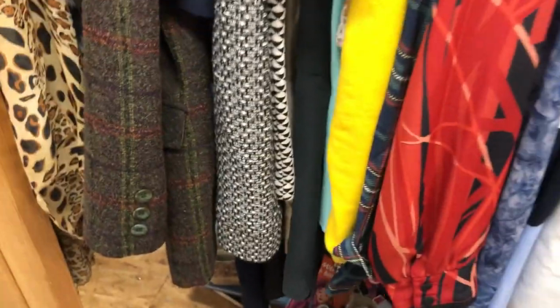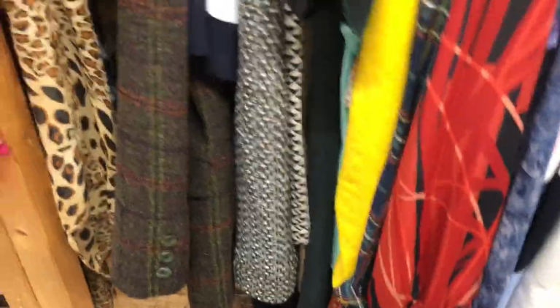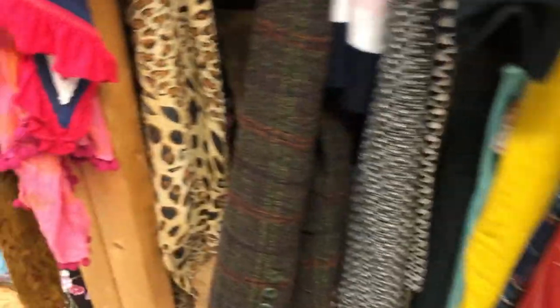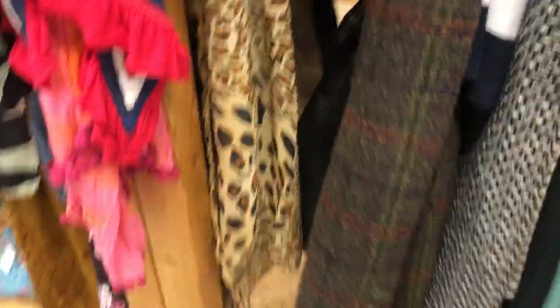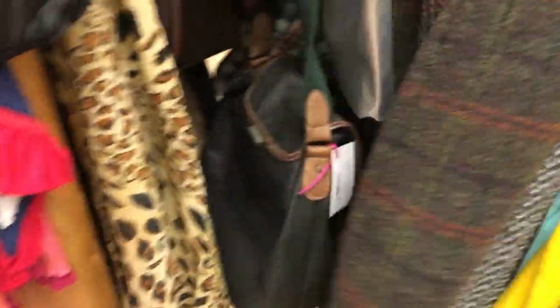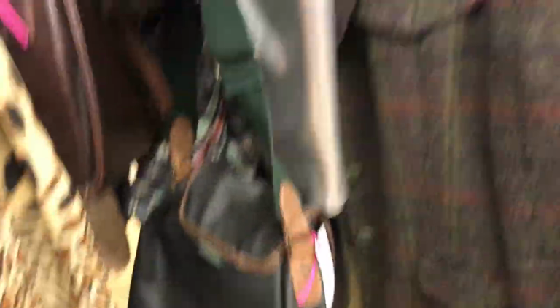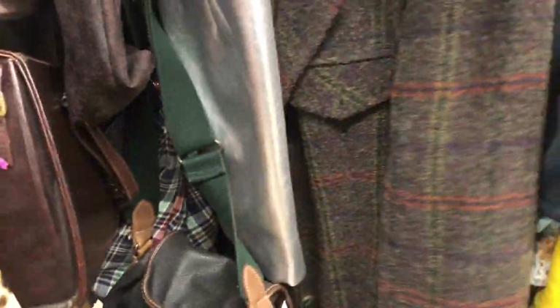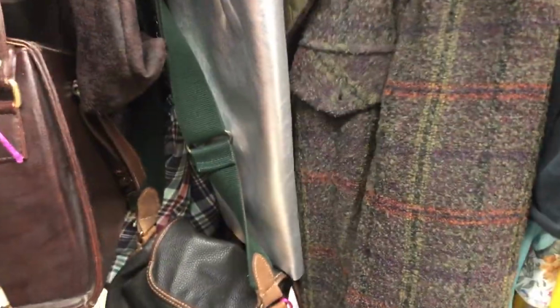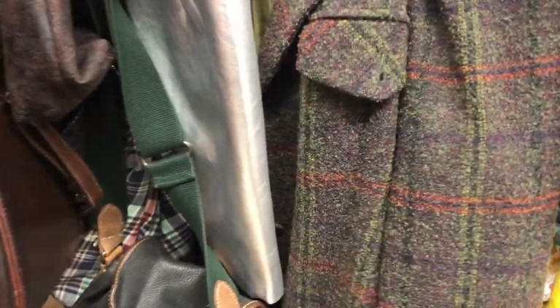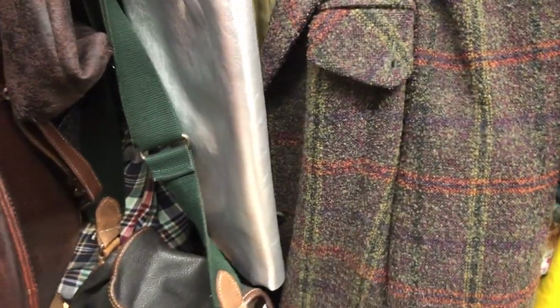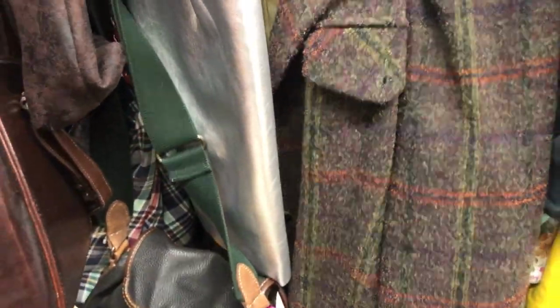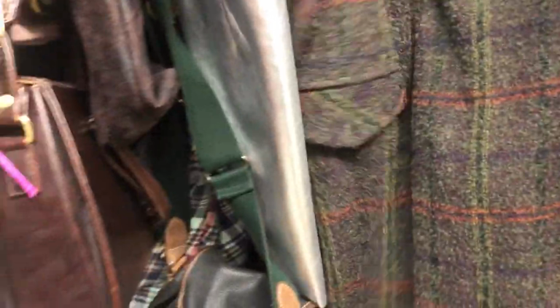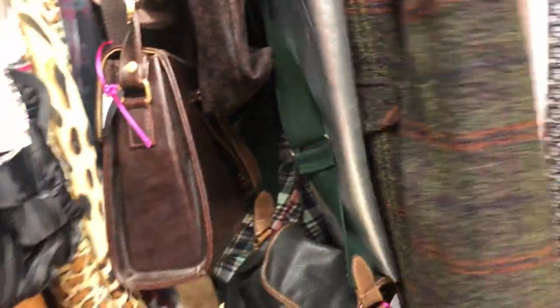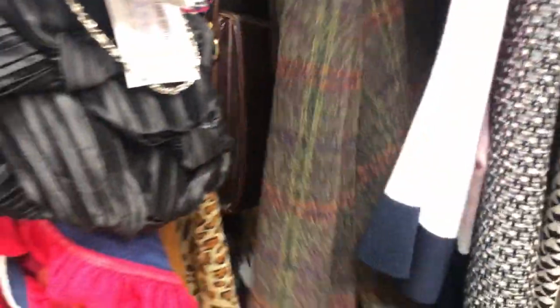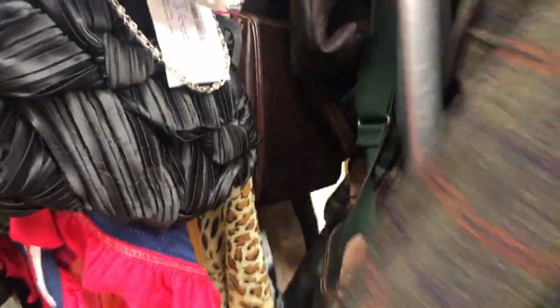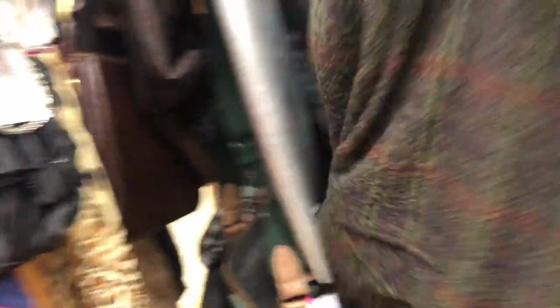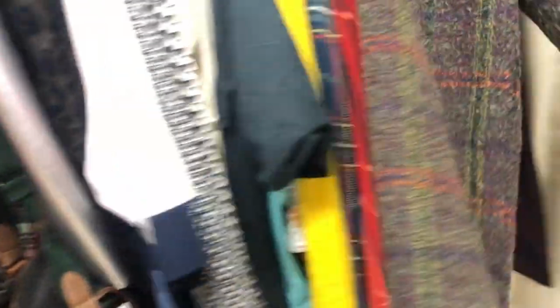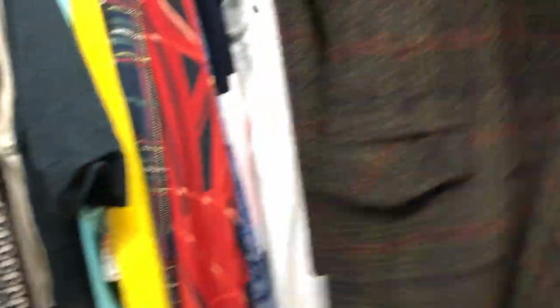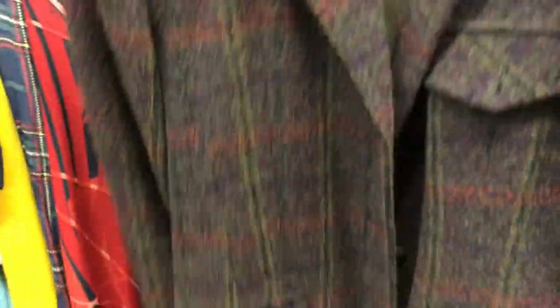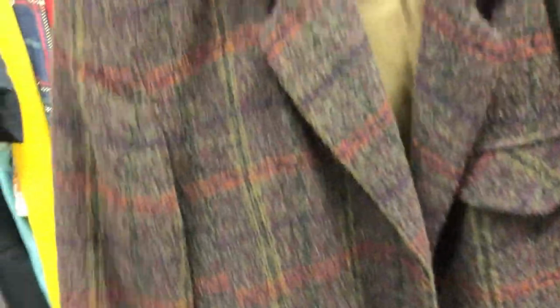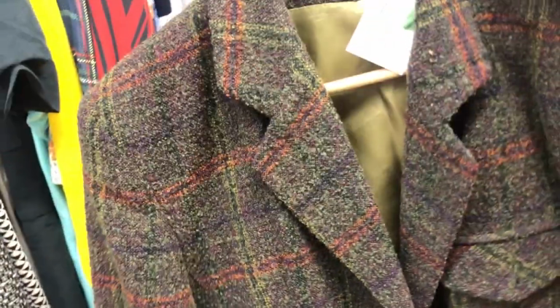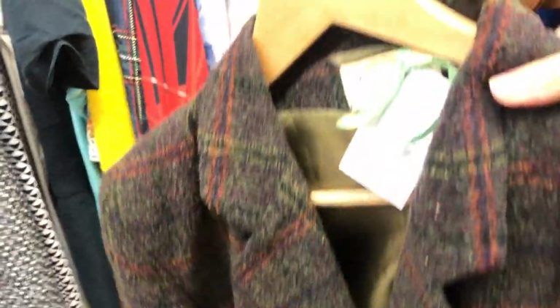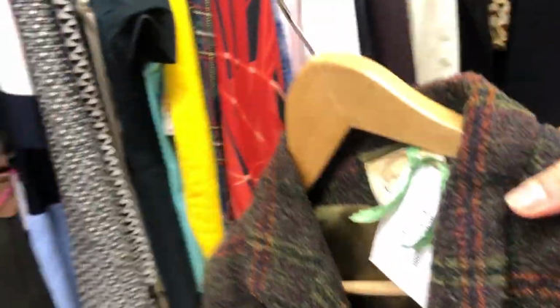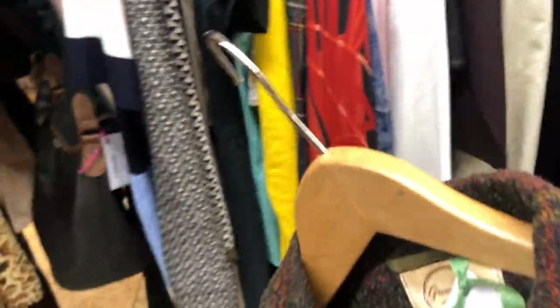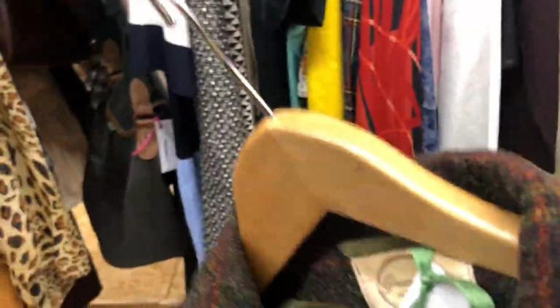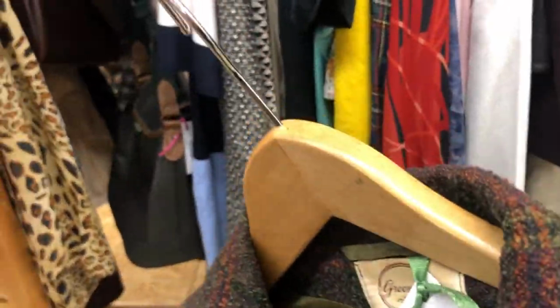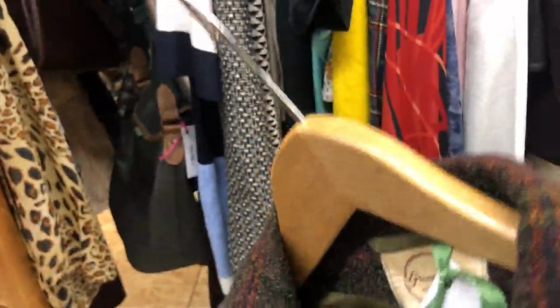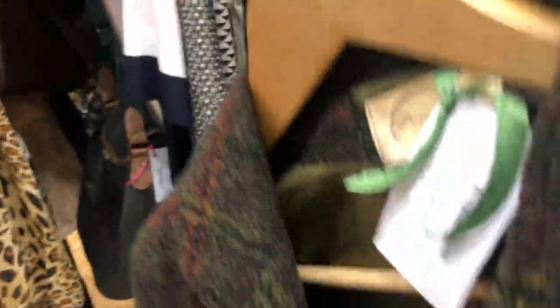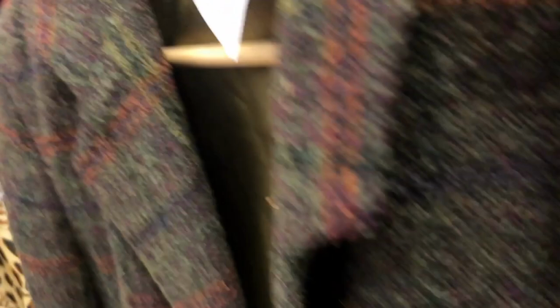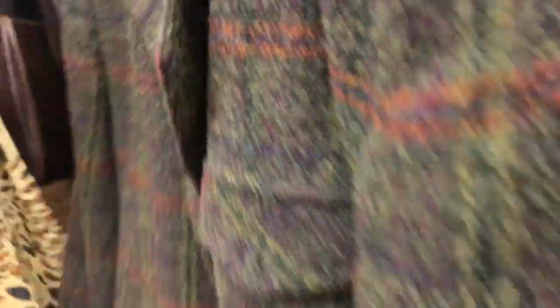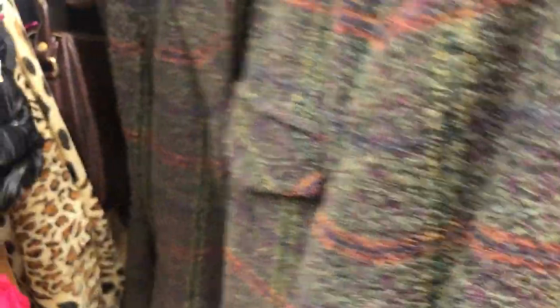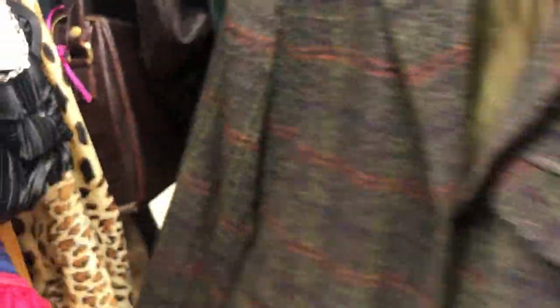I spotted this vintage blazer and also tried it on — it was 50% off, but the inside was a little torn up, and honestly I have quite a big to-sew pile and I don't feel like adding to it right now.